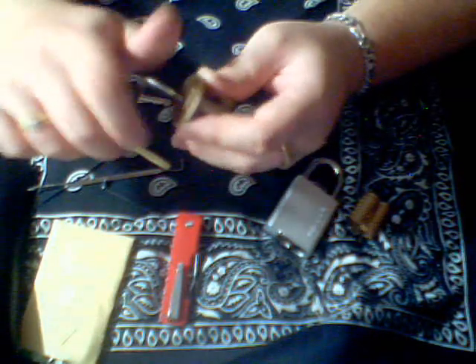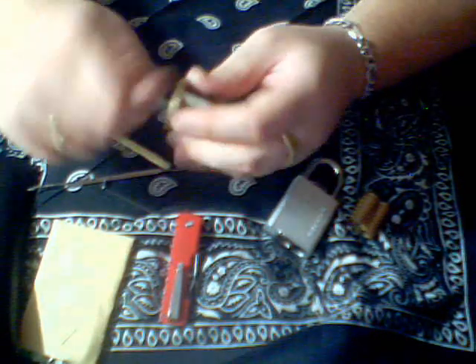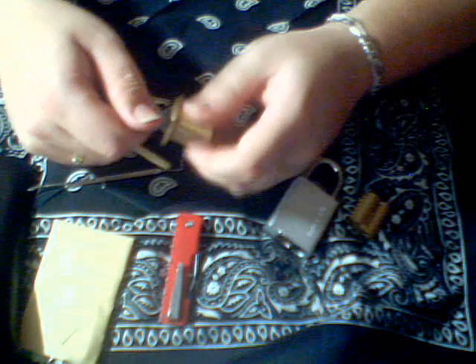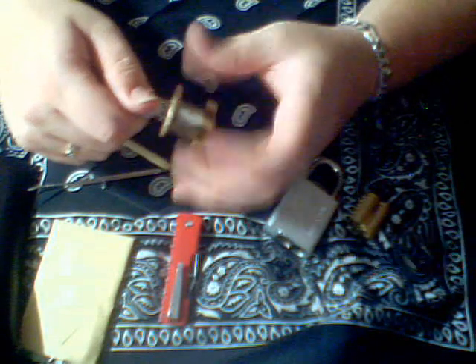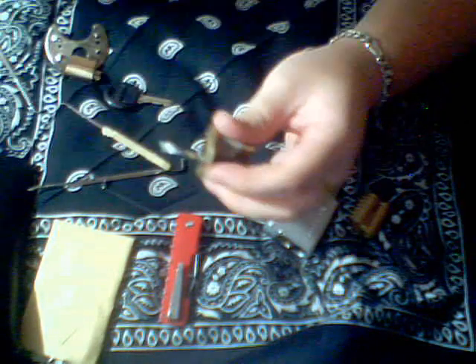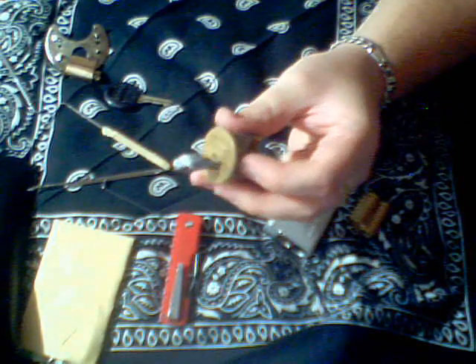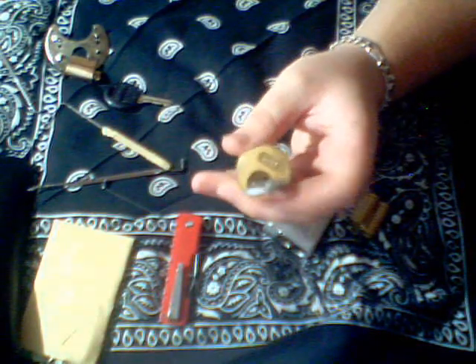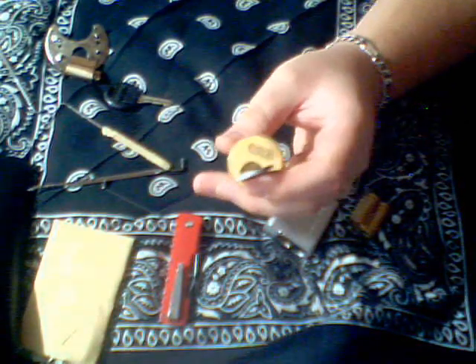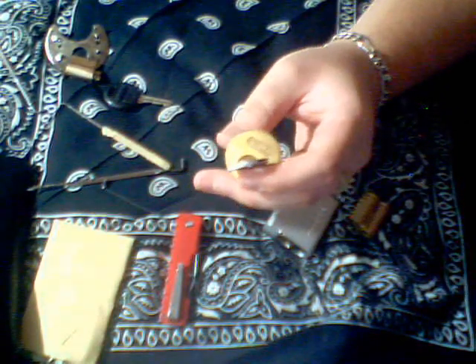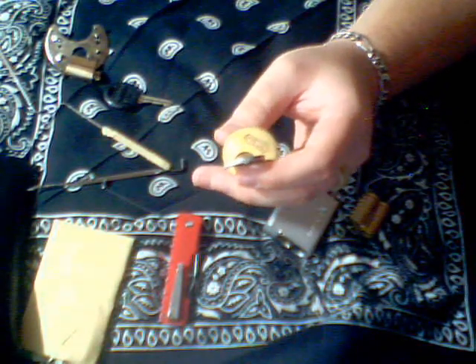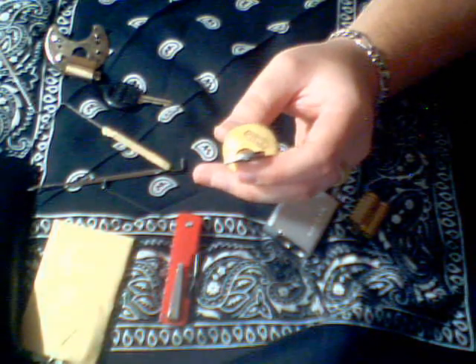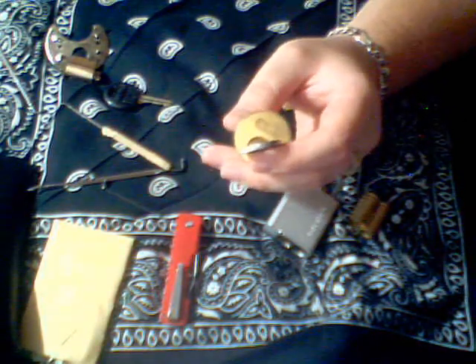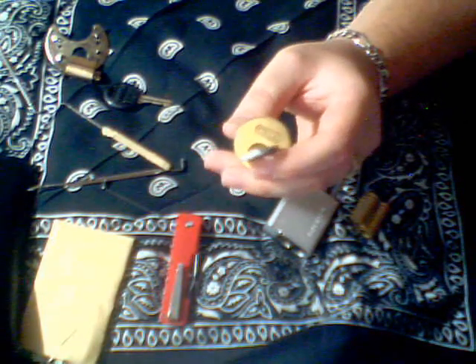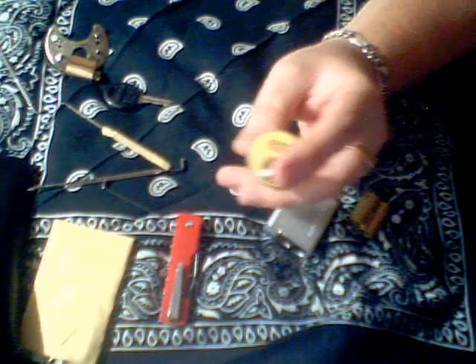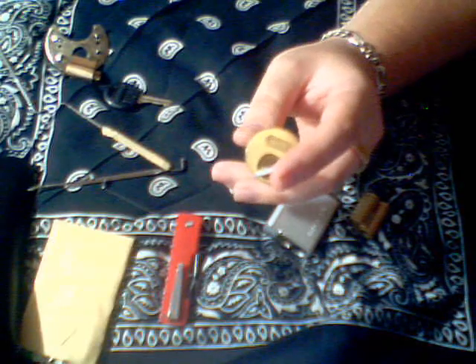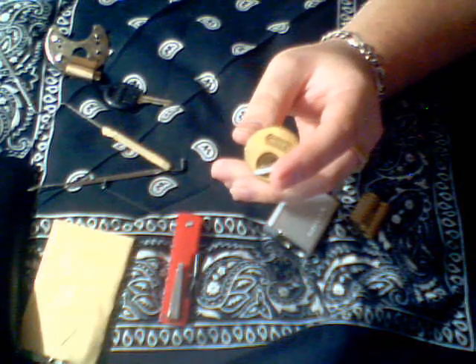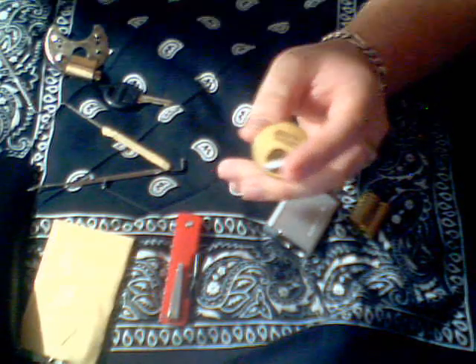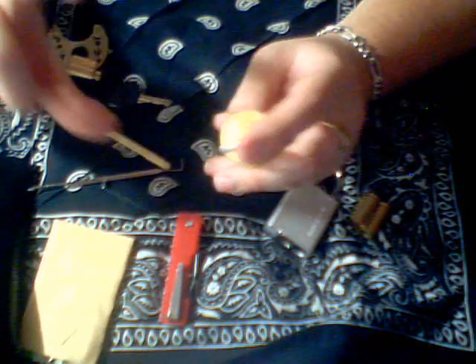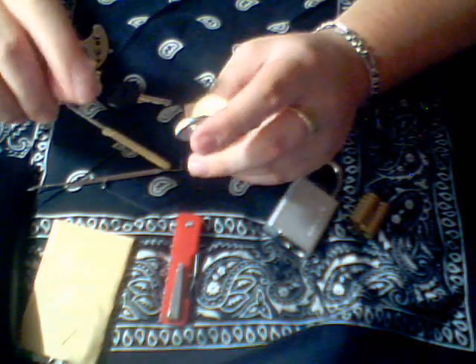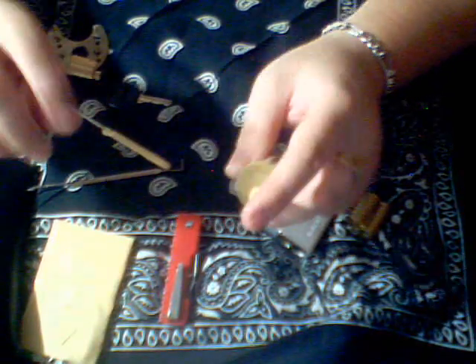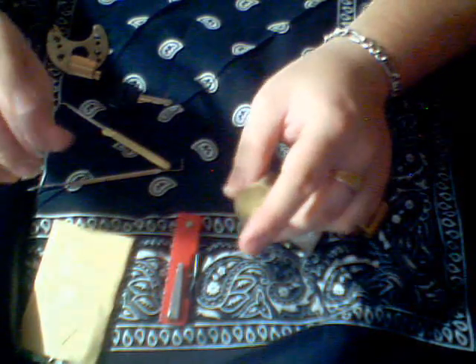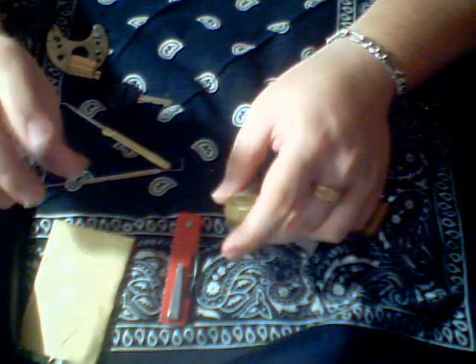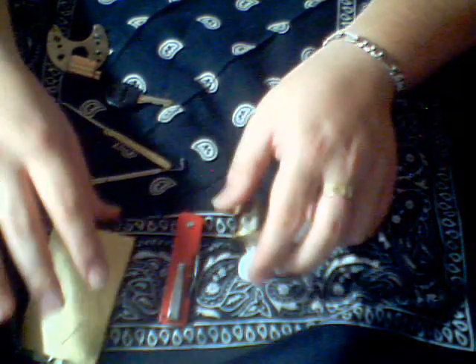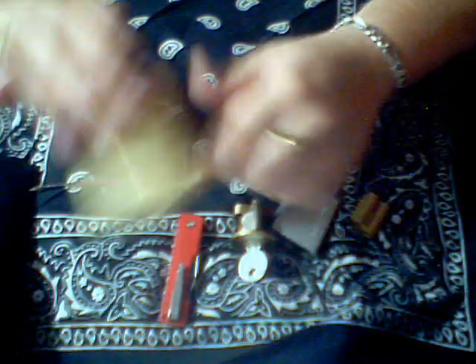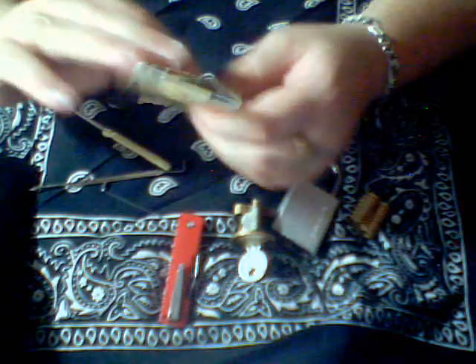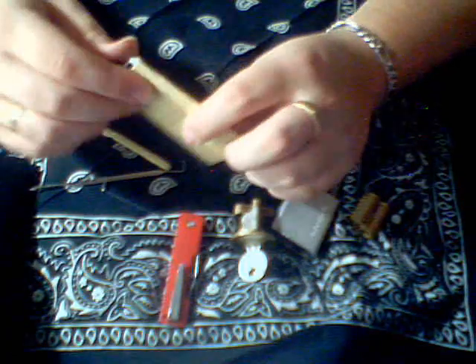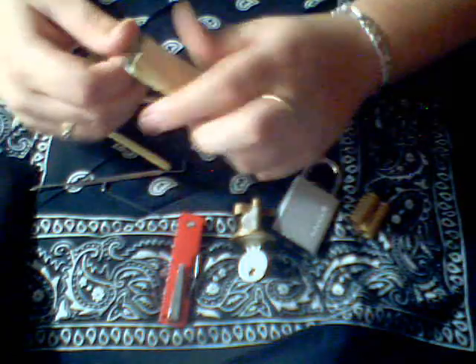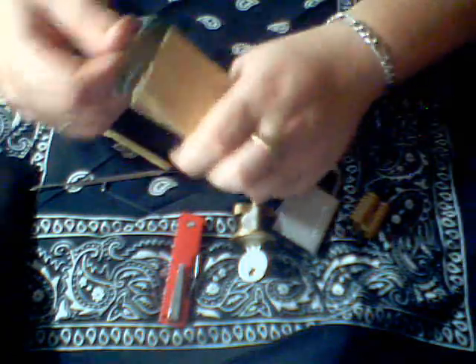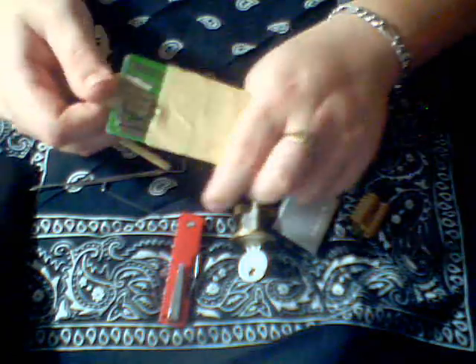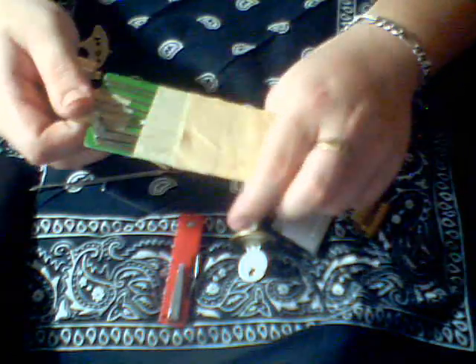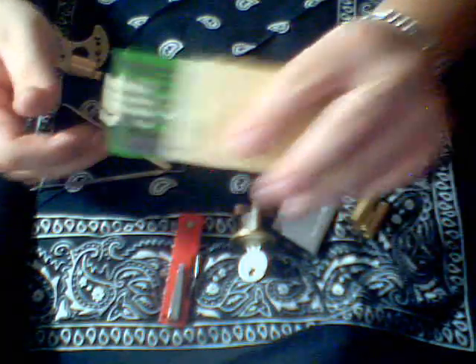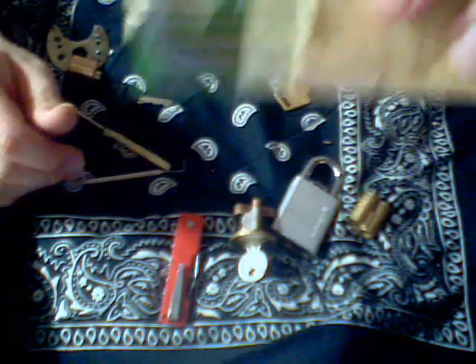I gave him an American 40 series, a U-Haul 8550, a little tiny workshop lock, and I also made him a nice little doohickey — one of these.